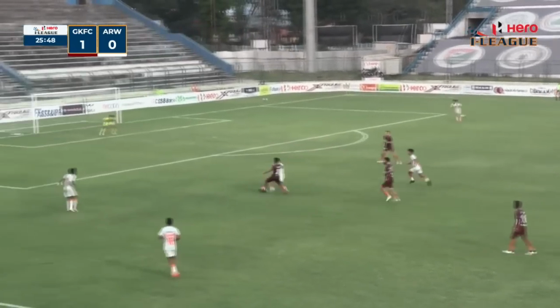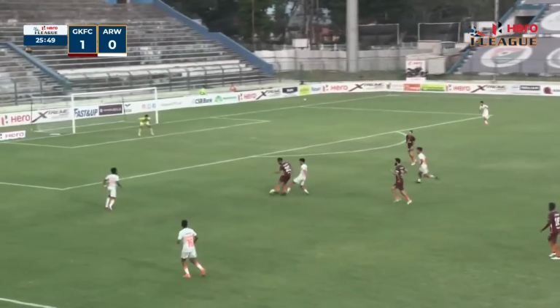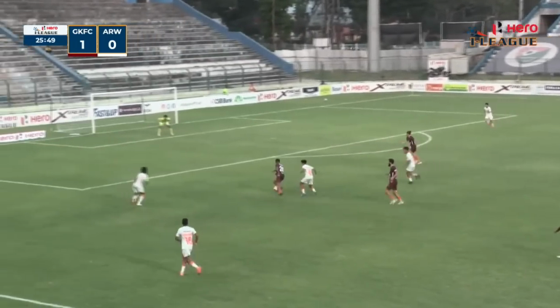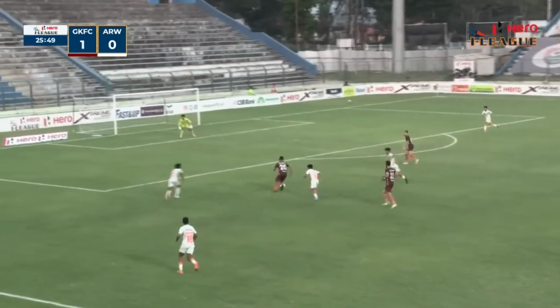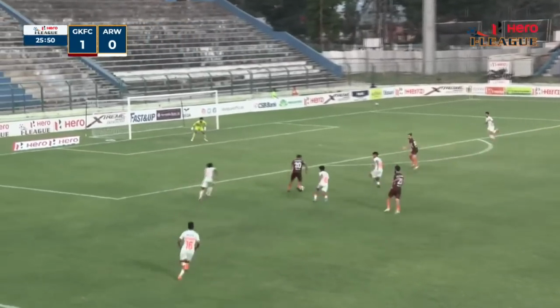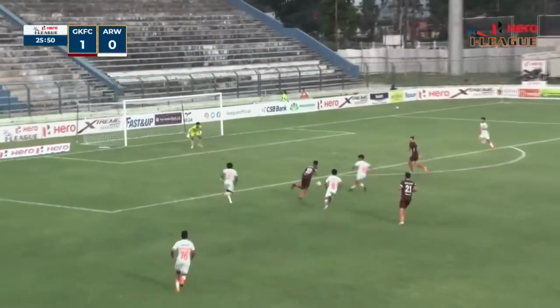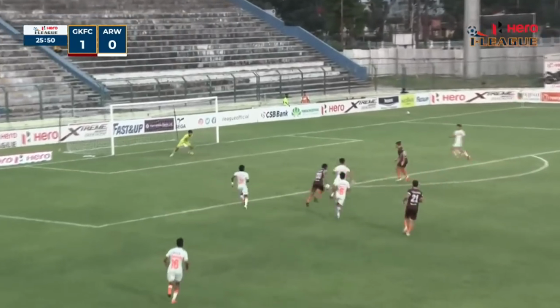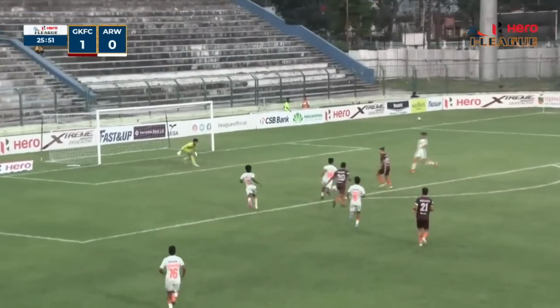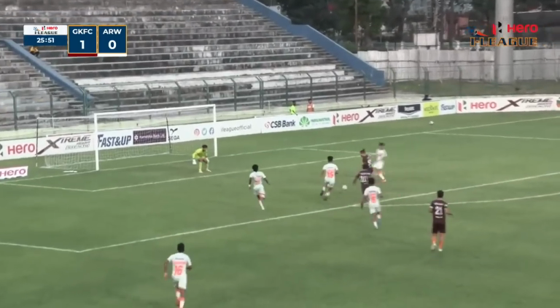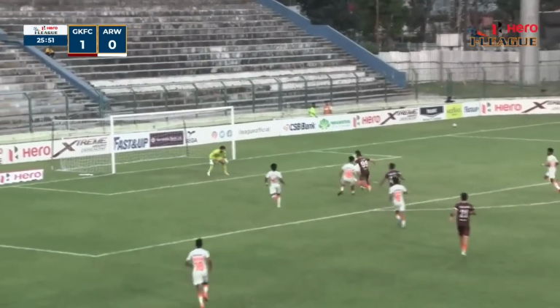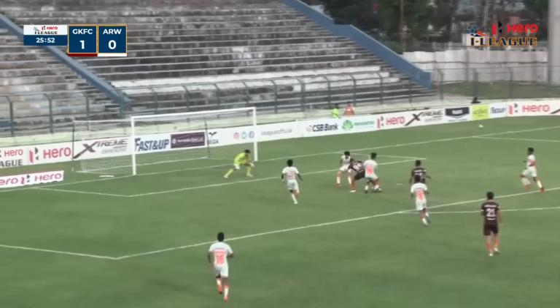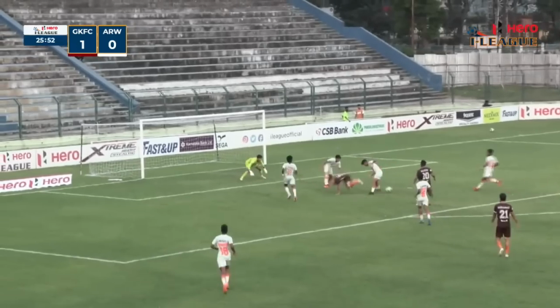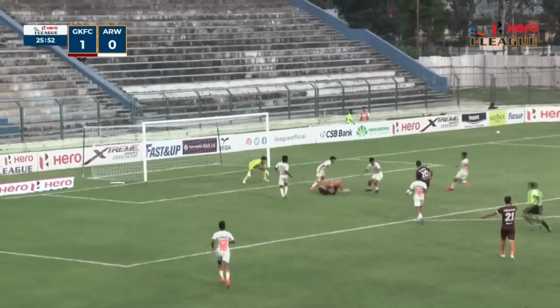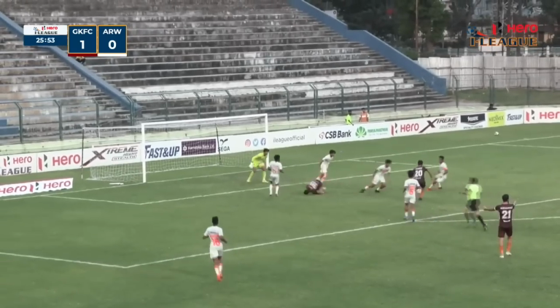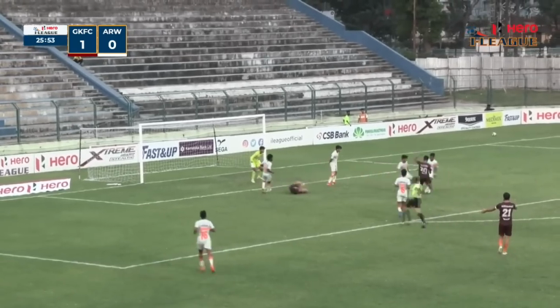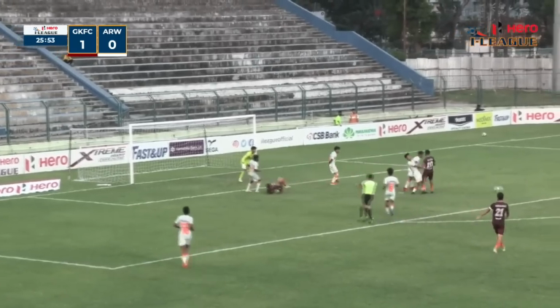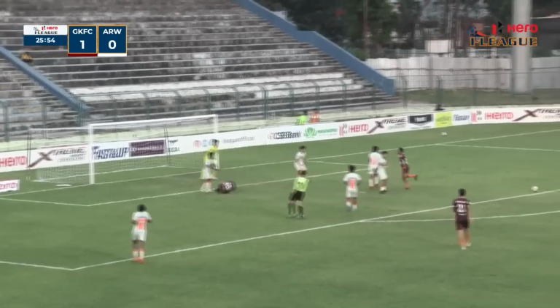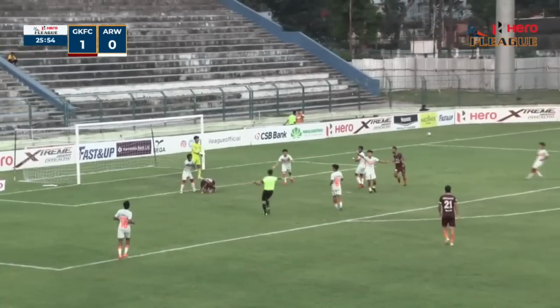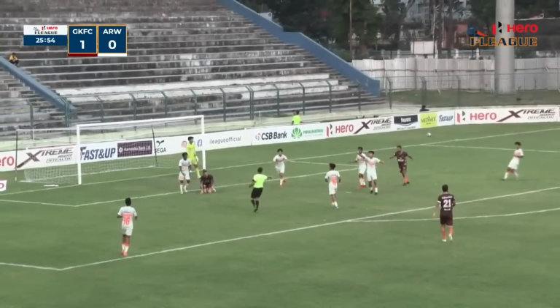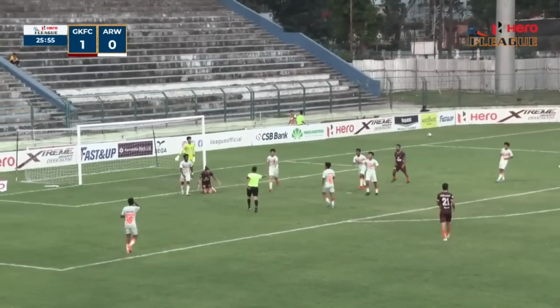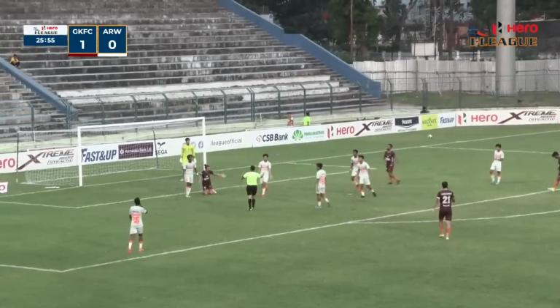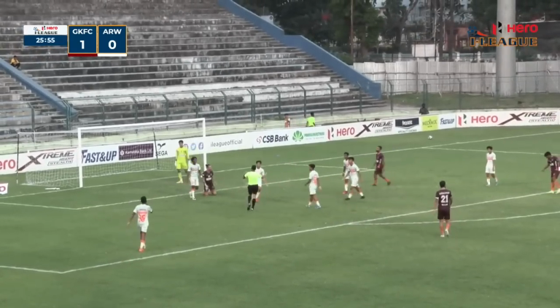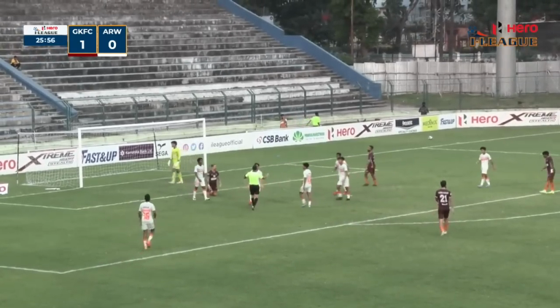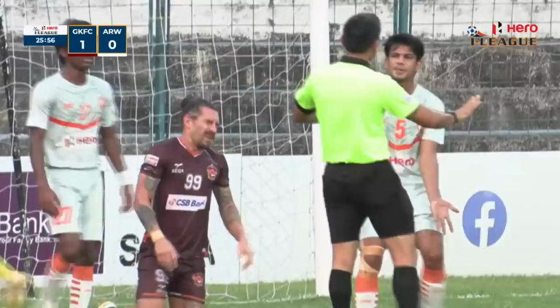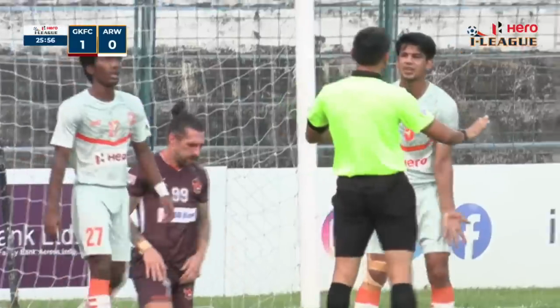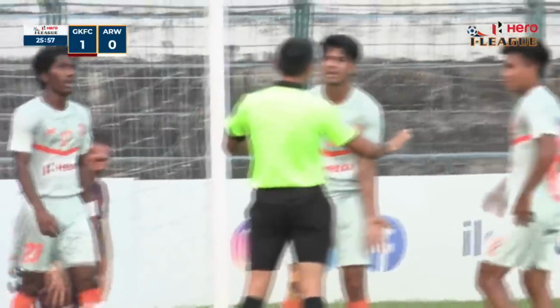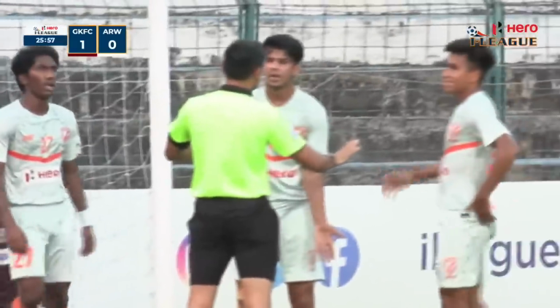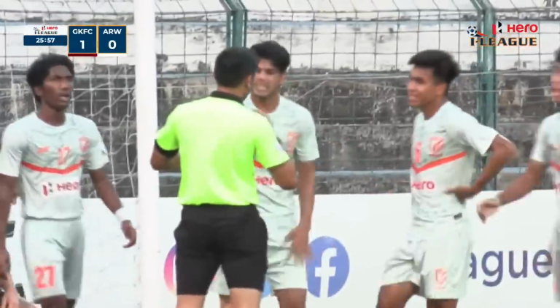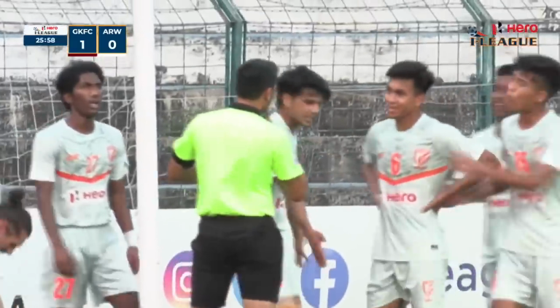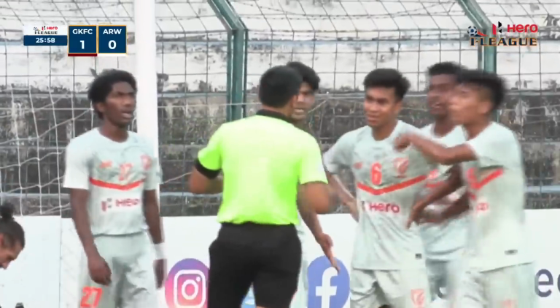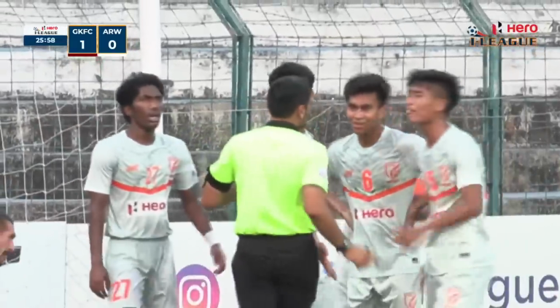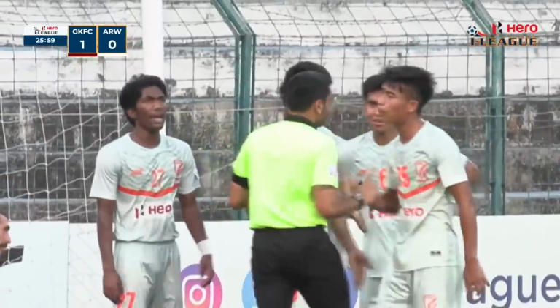There is a box-to-box midfielder in this Indian Arrows lineup — Mohanand. Some confusion inside the box, and the referee has pointed to the spot. It's a penalty for Gokulam Kerala.